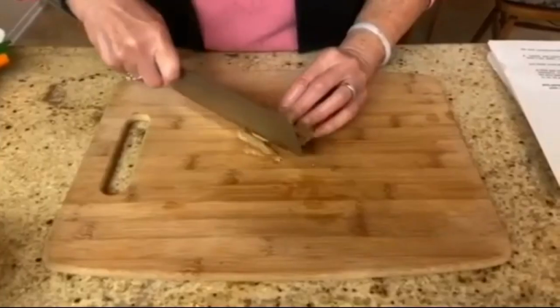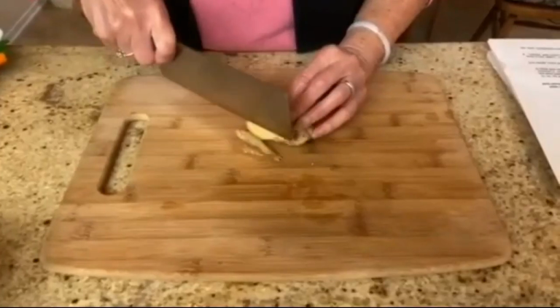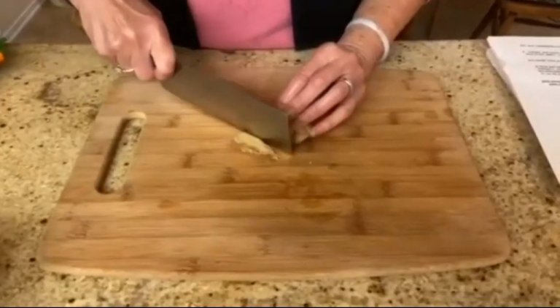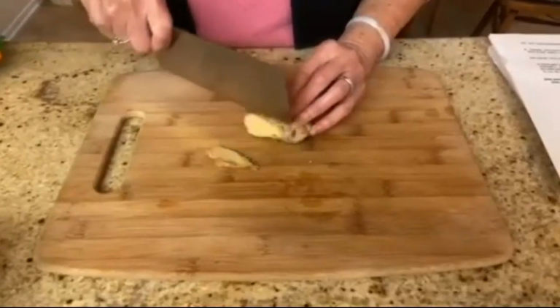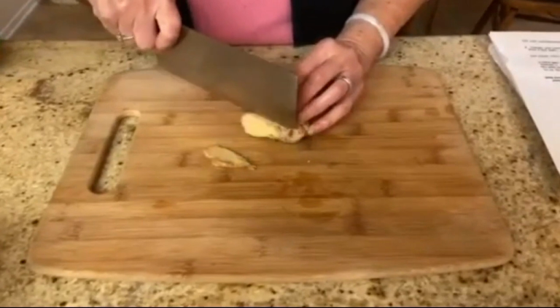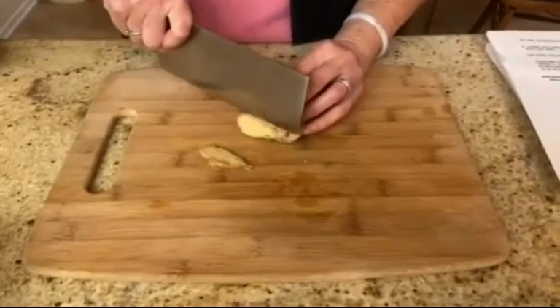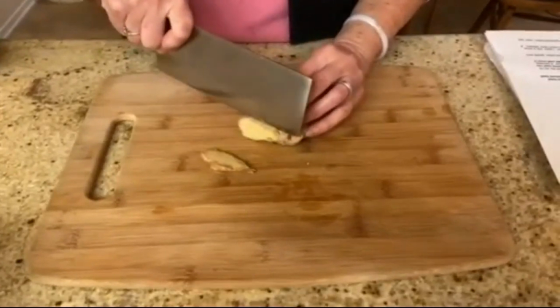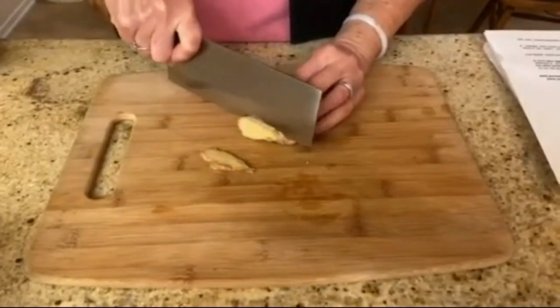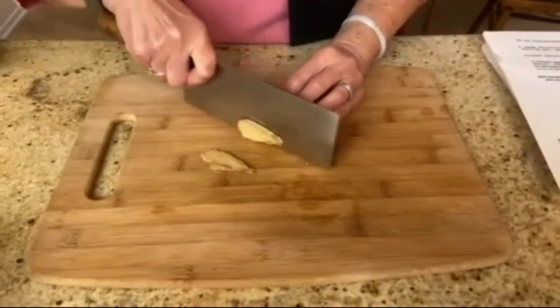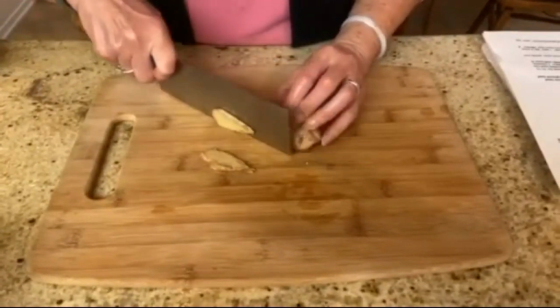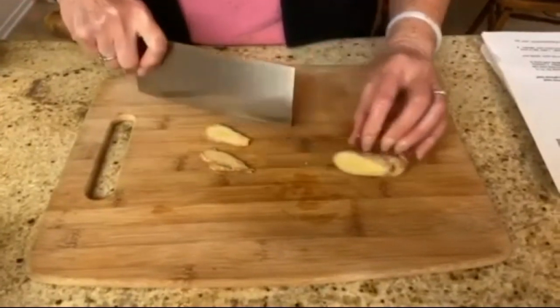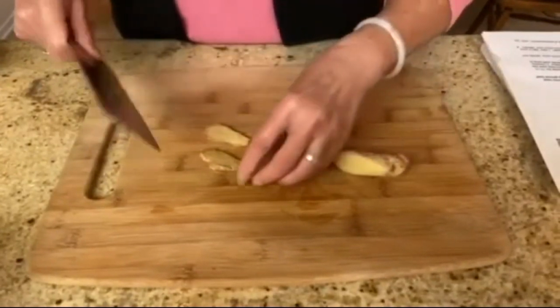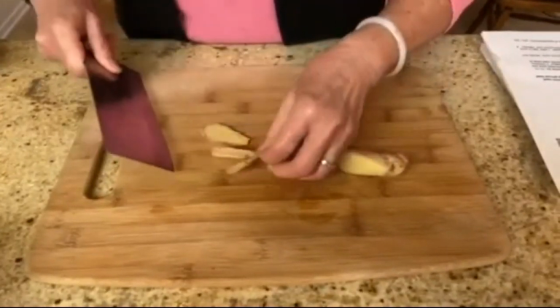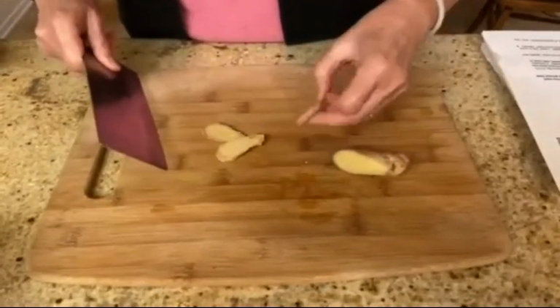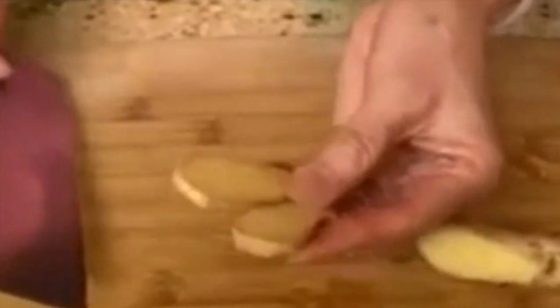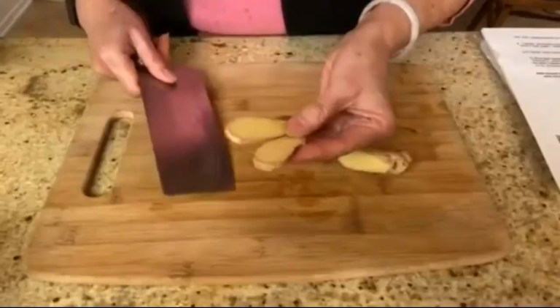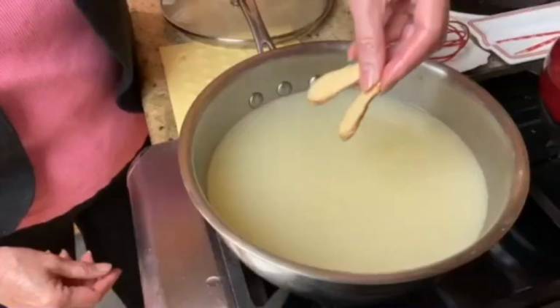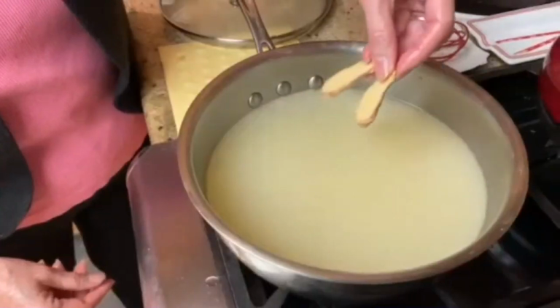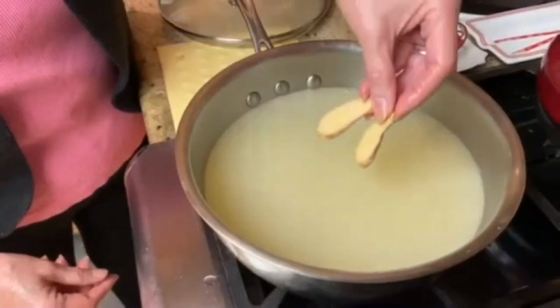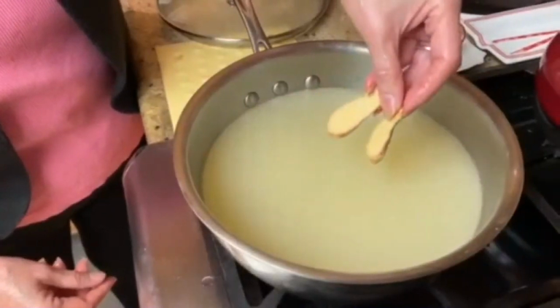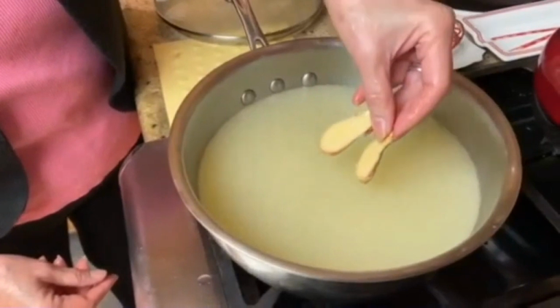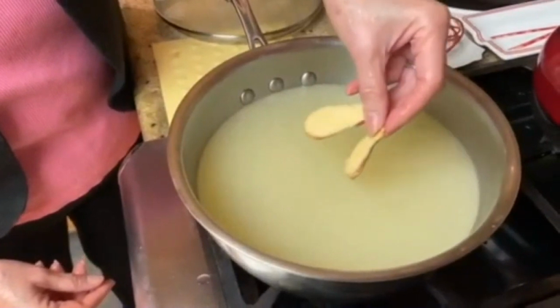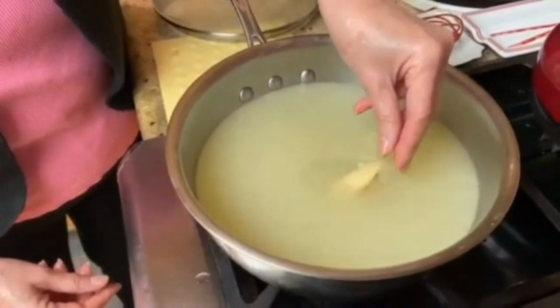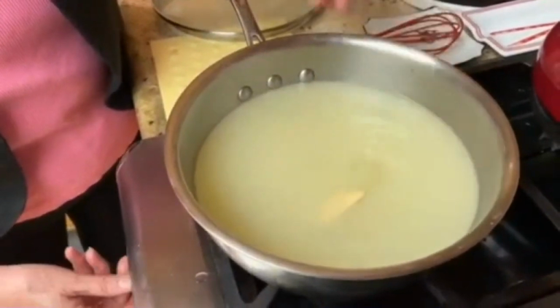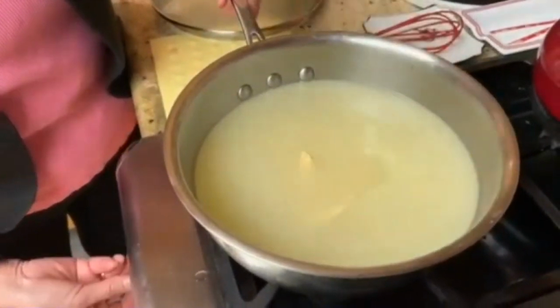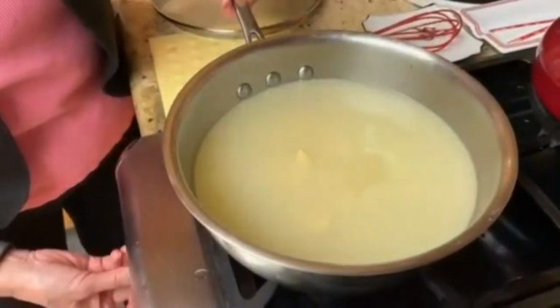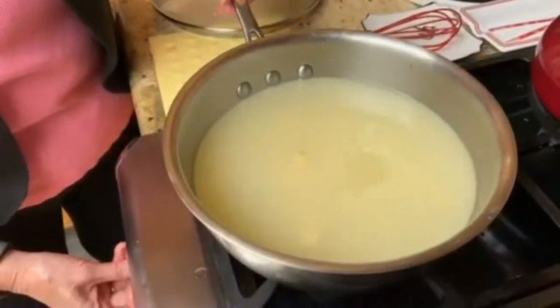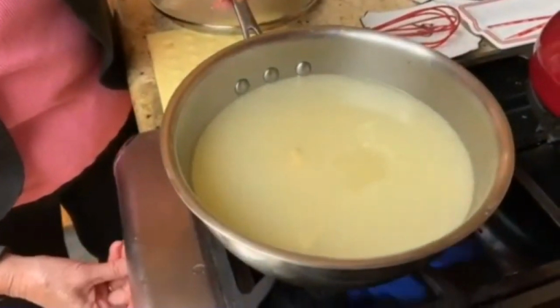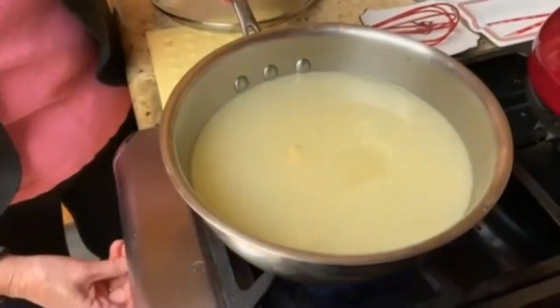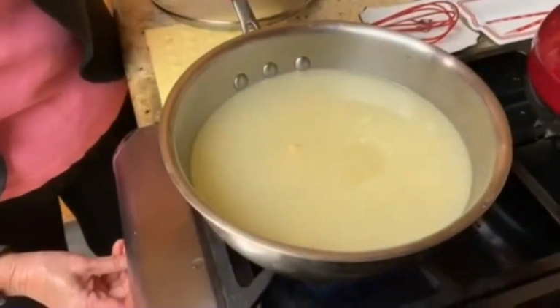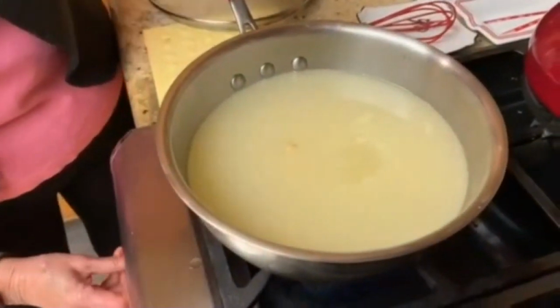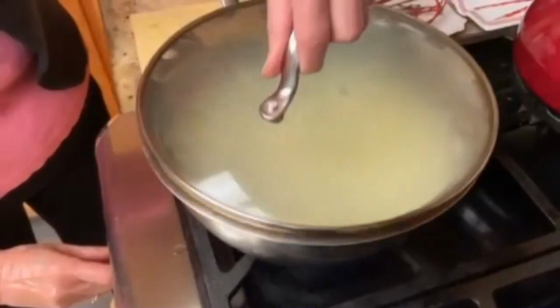To give the chicken broth a little more flavor, we're going to slice two slices of ginger root. Add the ginger root to the chicken broth, bring it to a boil, cover and simmer for about 15 minutes.